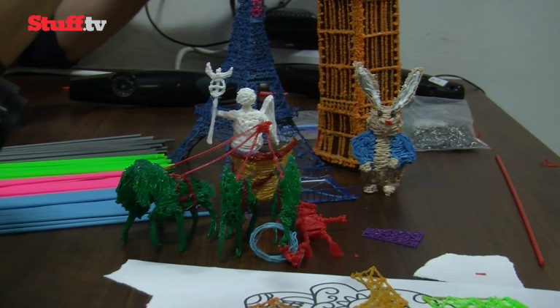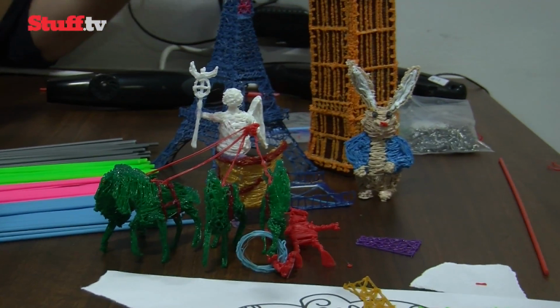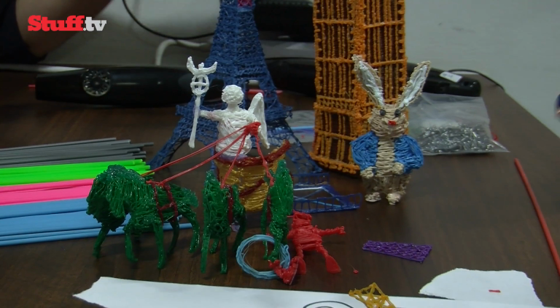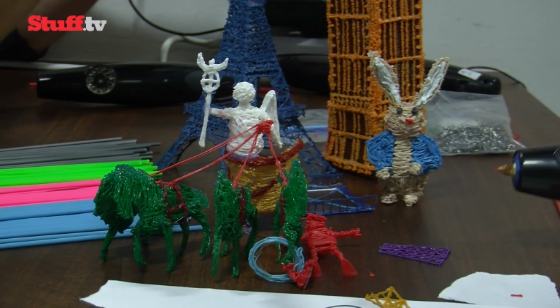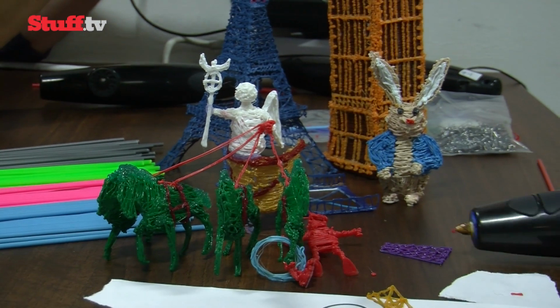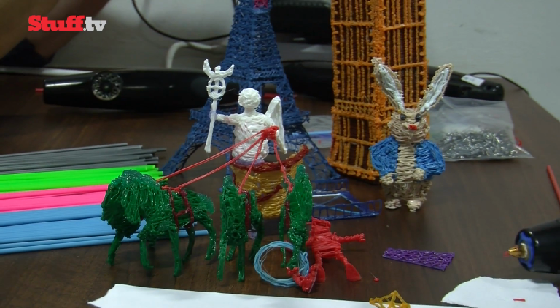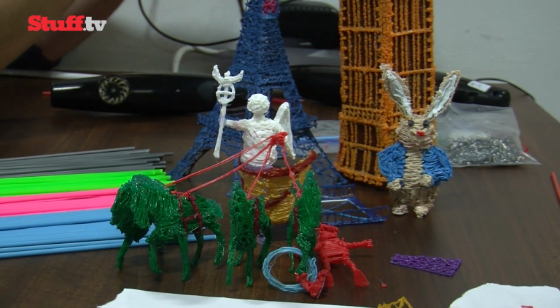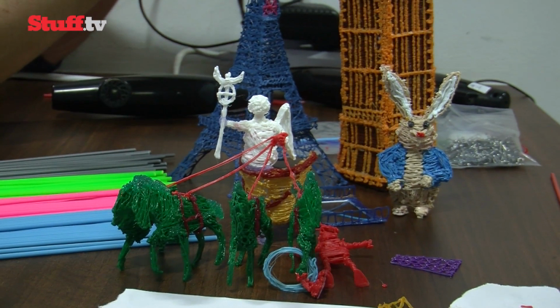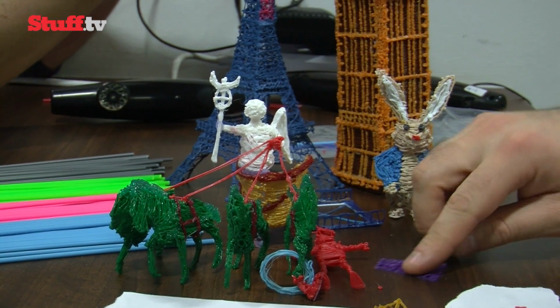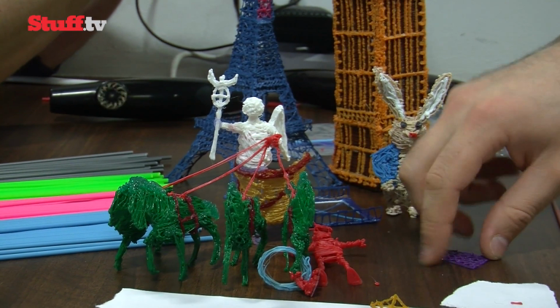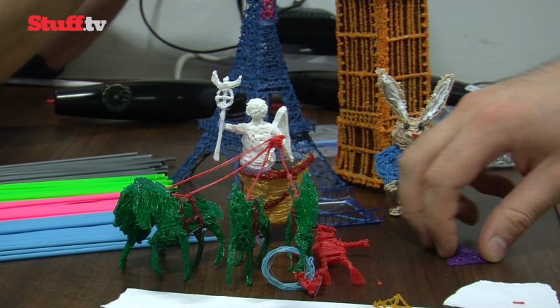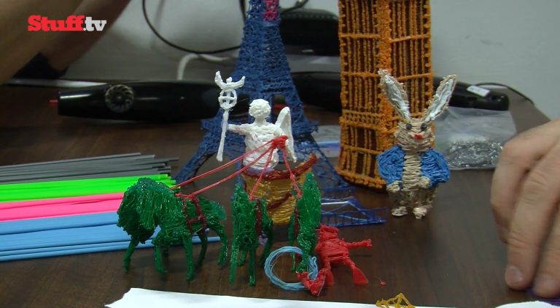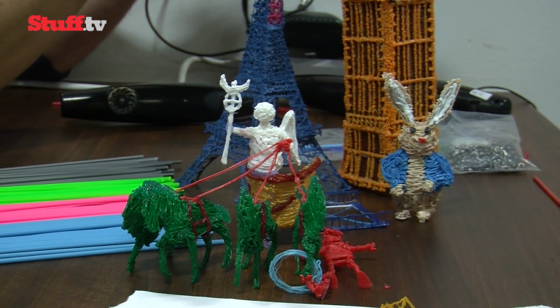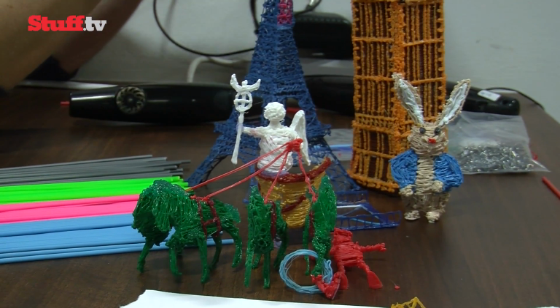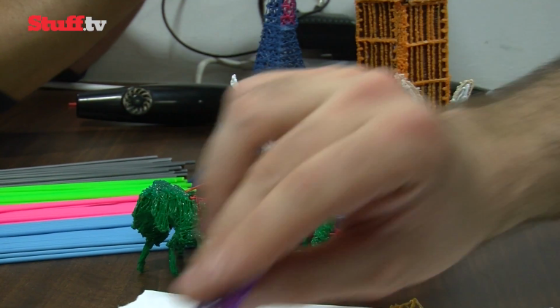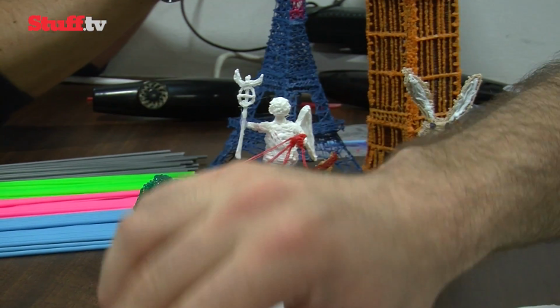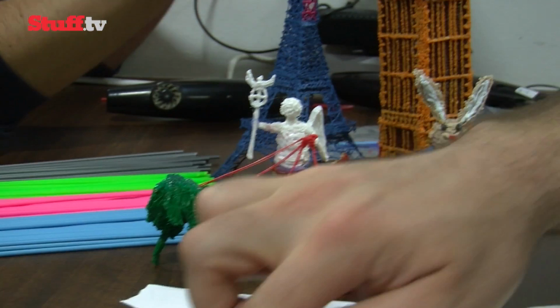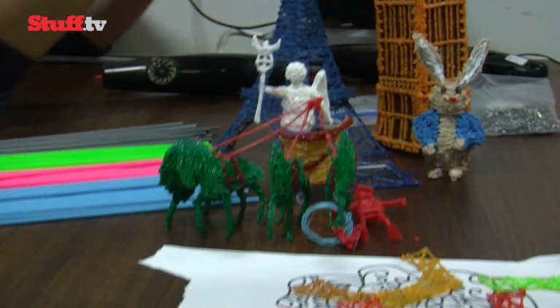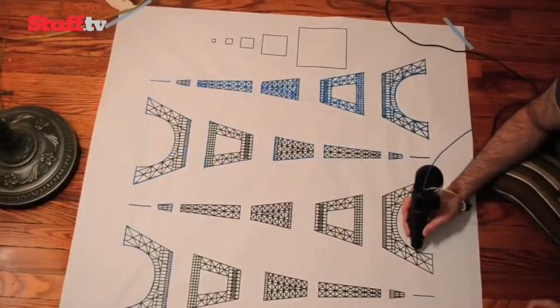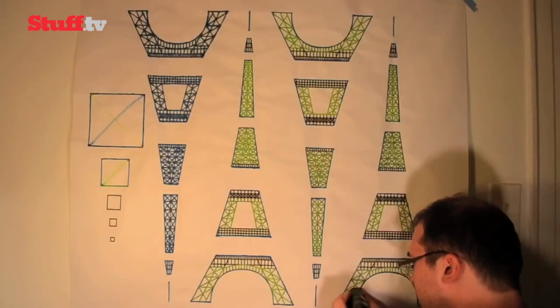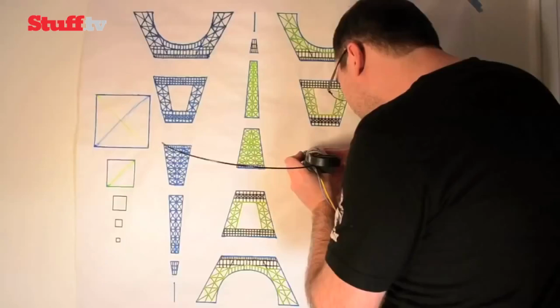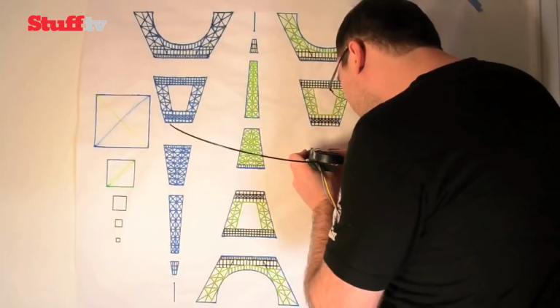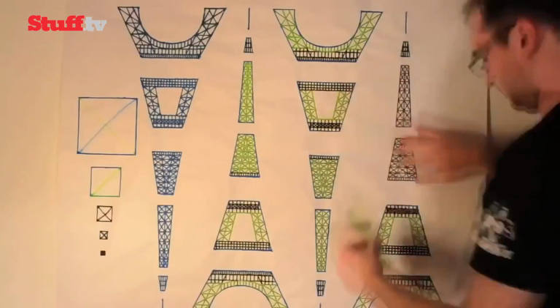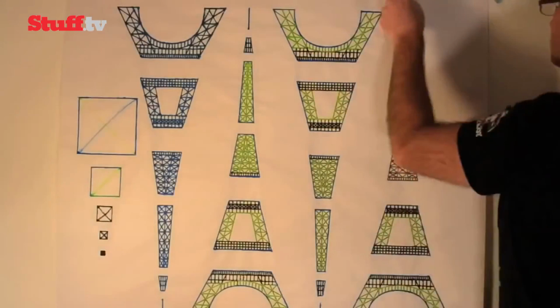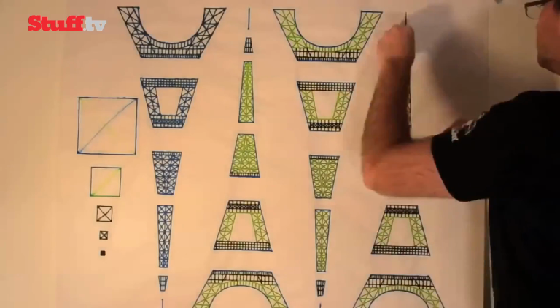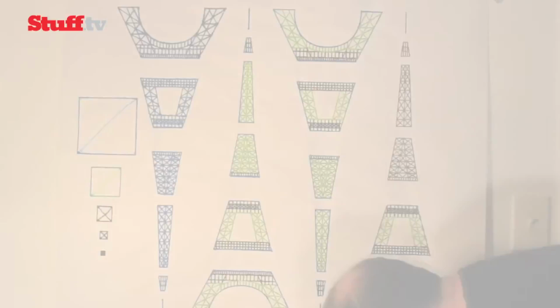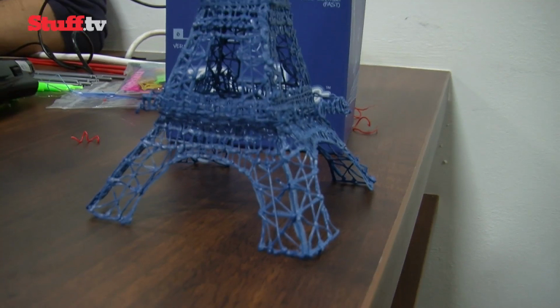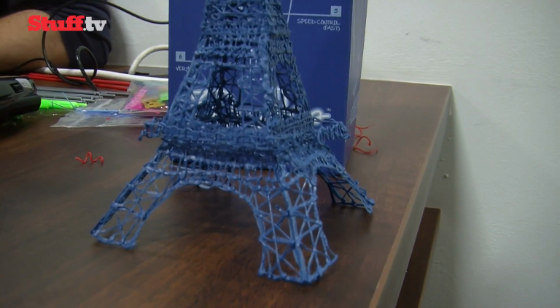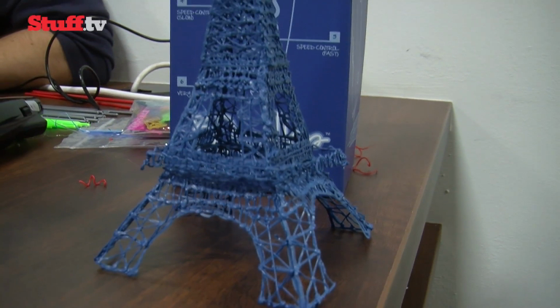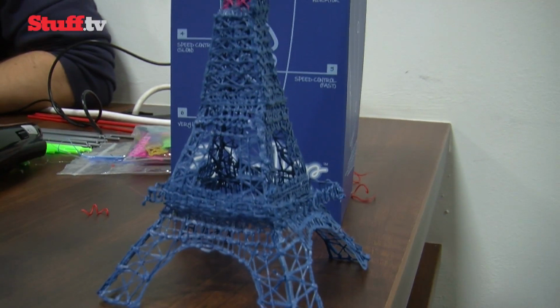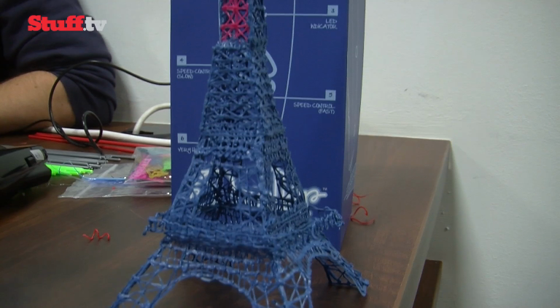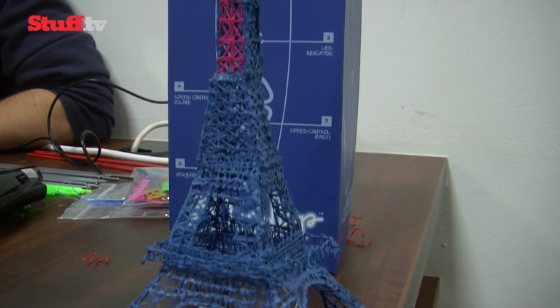In the next month or so, 3Doodler will be selling 16 colors each of the ABS and PLA plastics to use with the pen, as well as sharing stencils of popular designs like this amazing Eiffel Tower model.